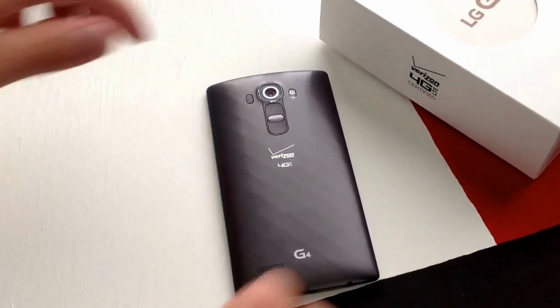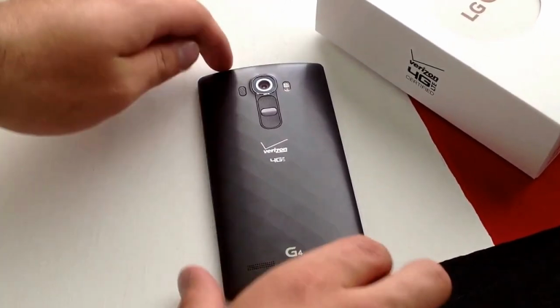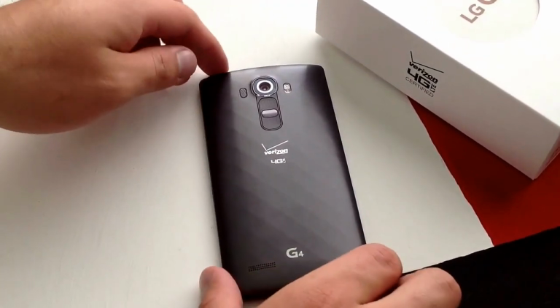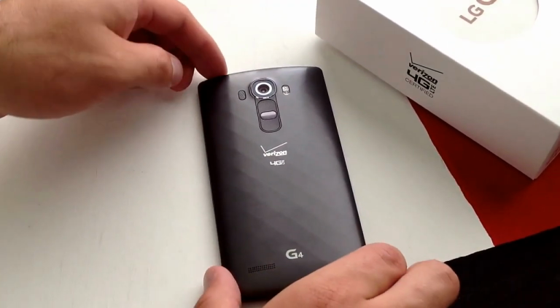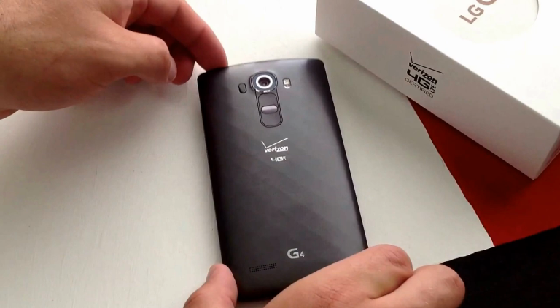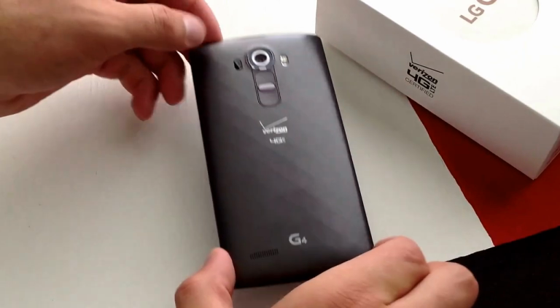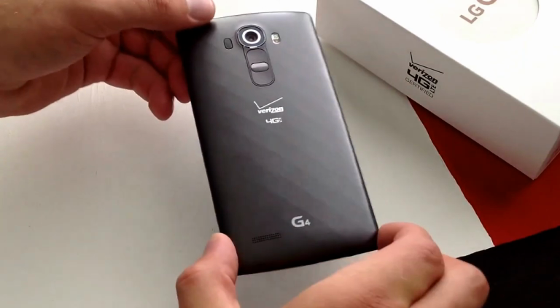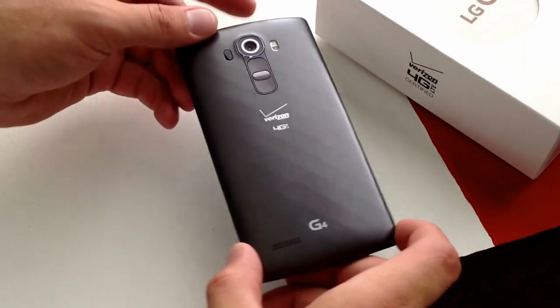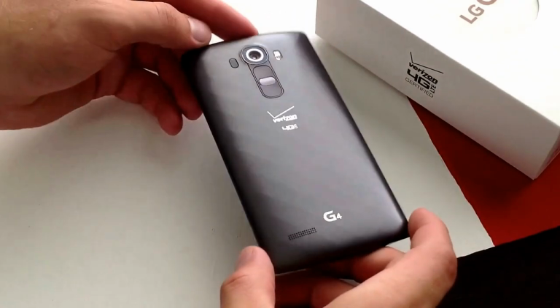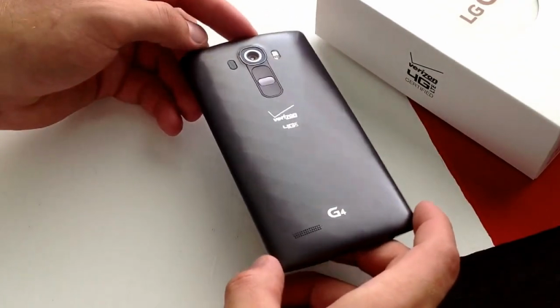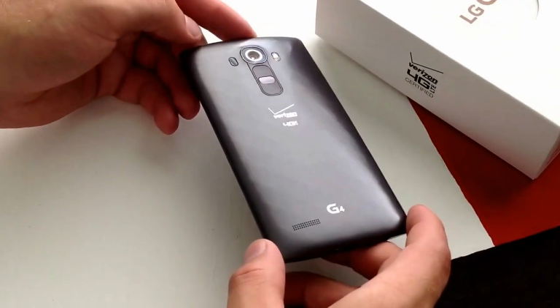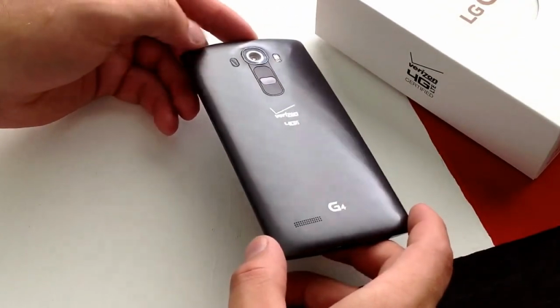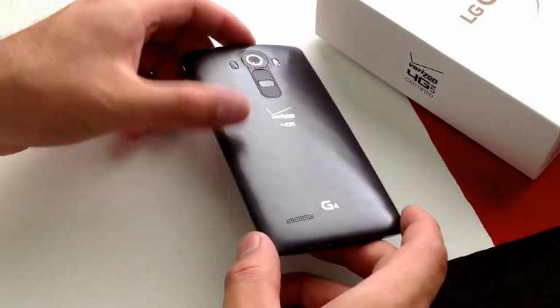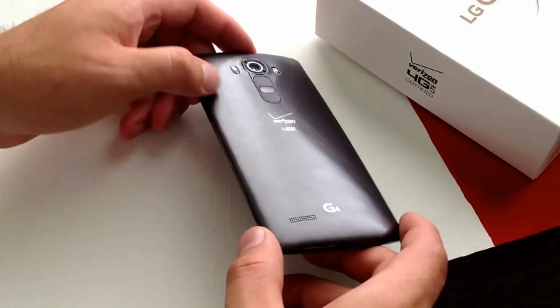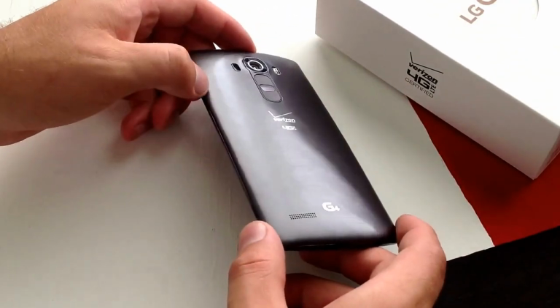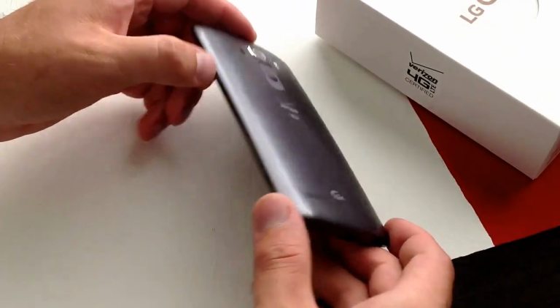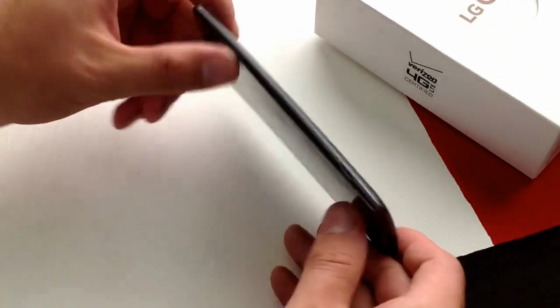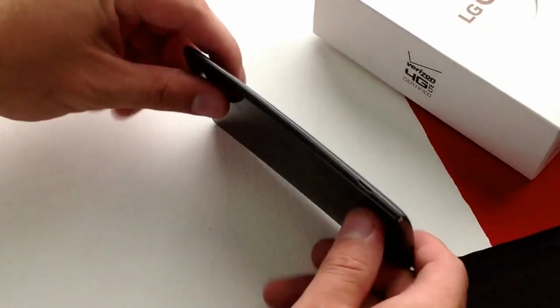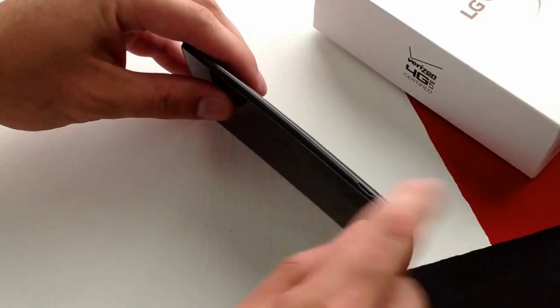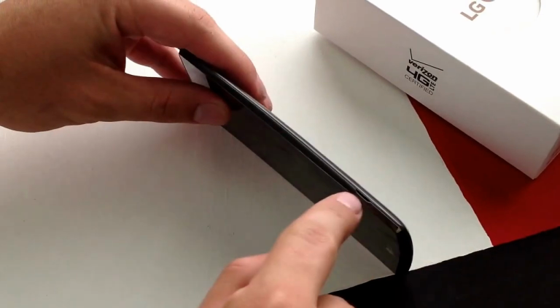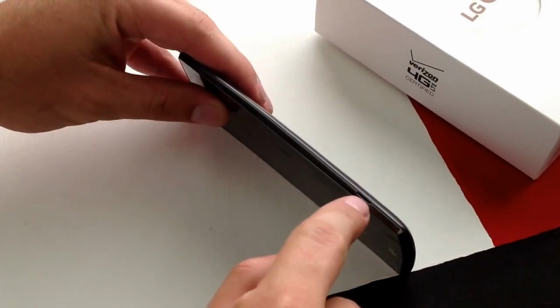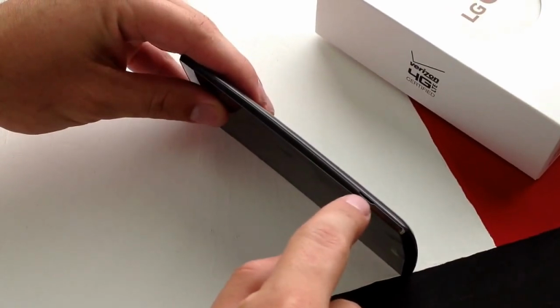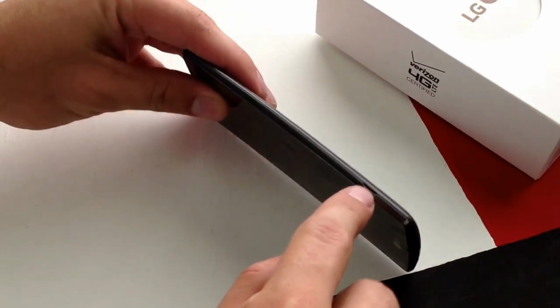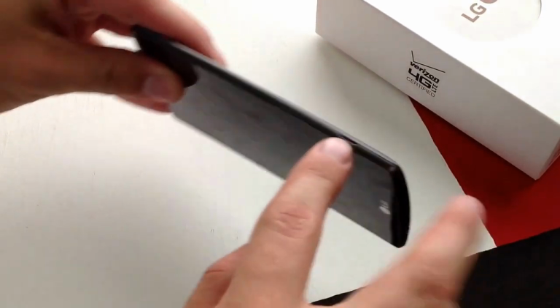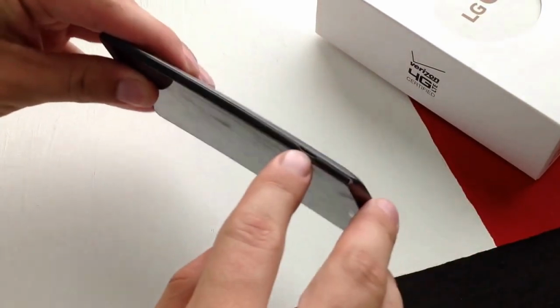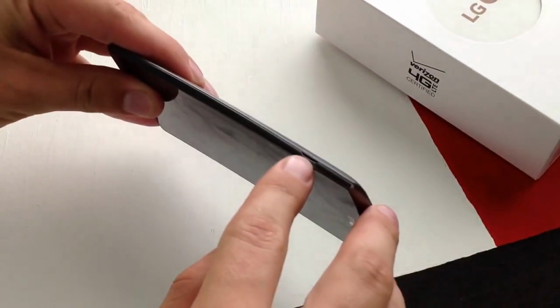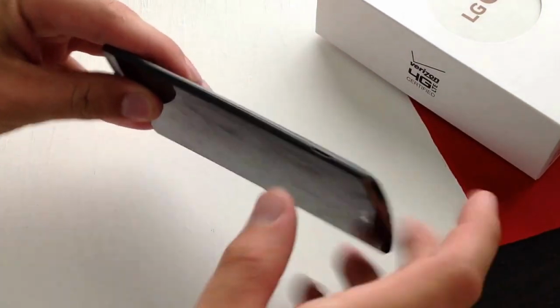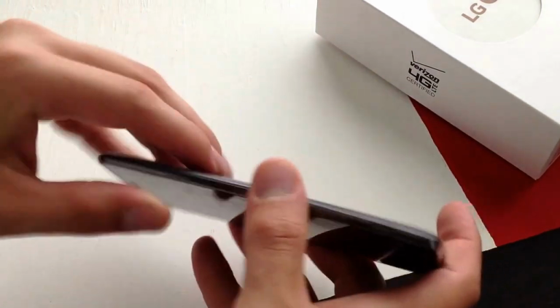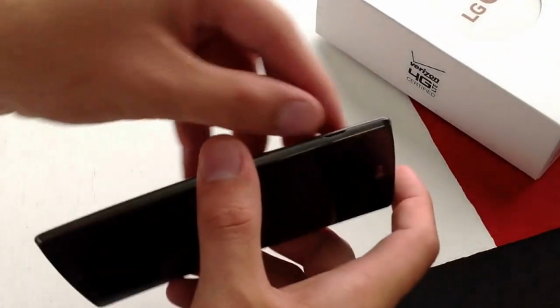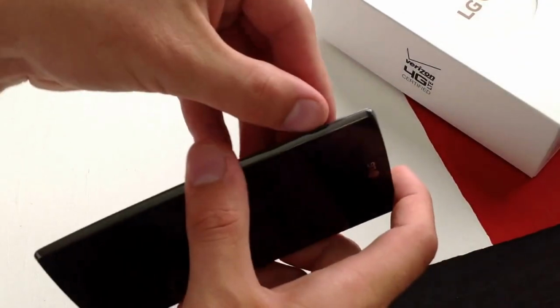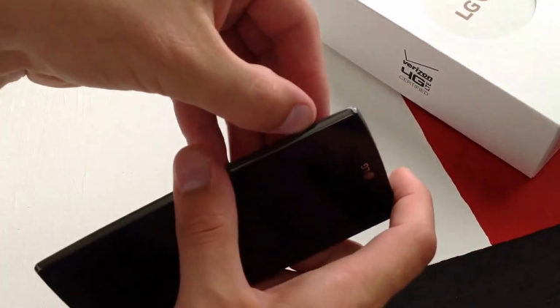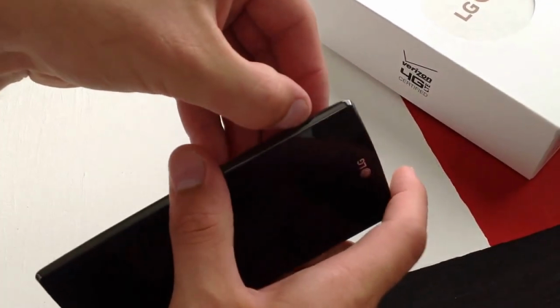First thing you want to do is locate the SIM card, which is located underneath this back cover. Find the little tab that you see here and get your fingernail or something under there.